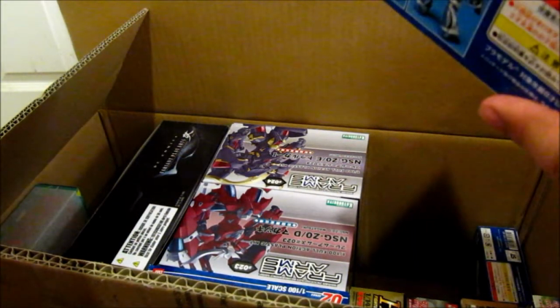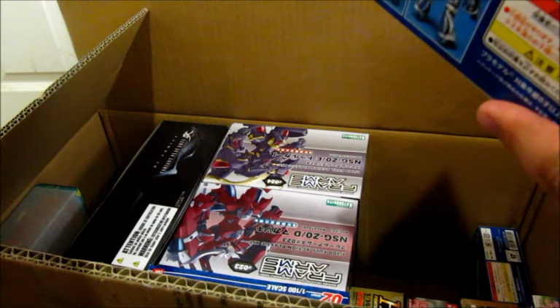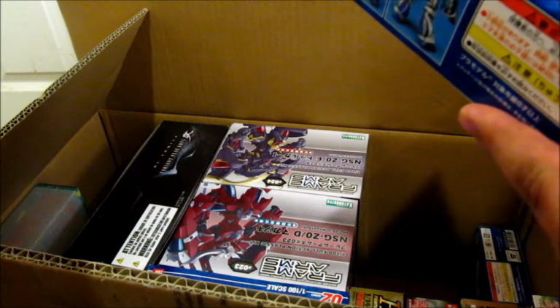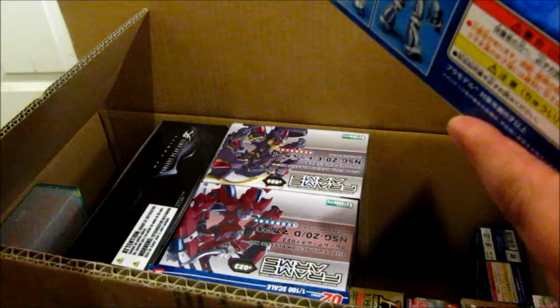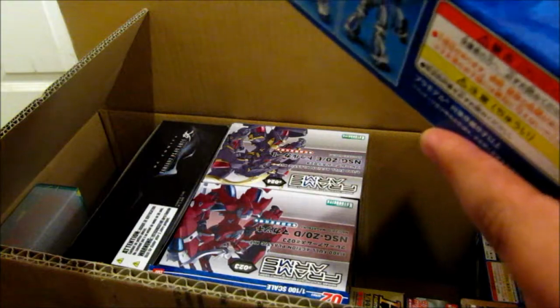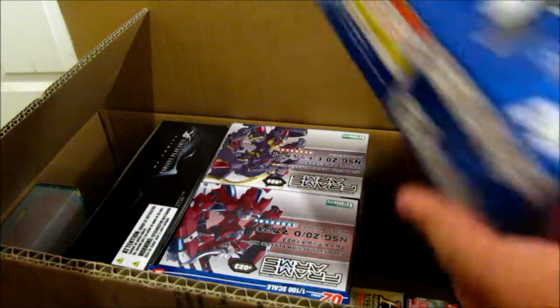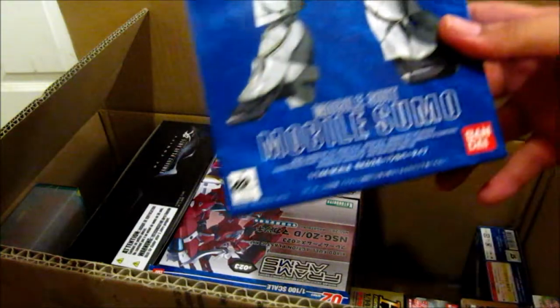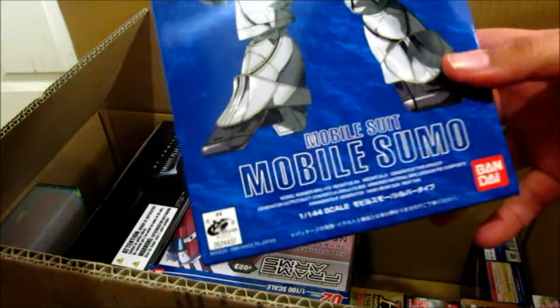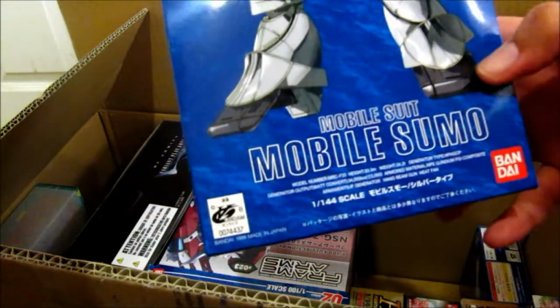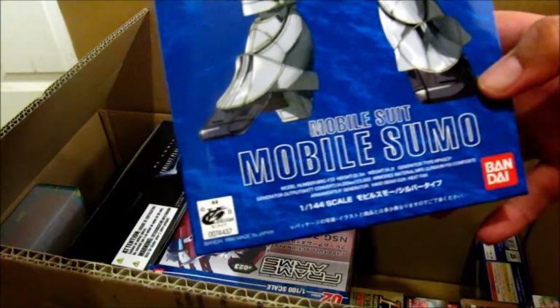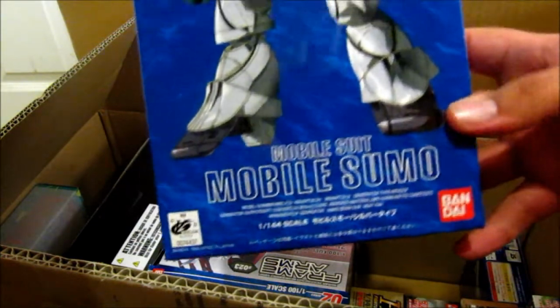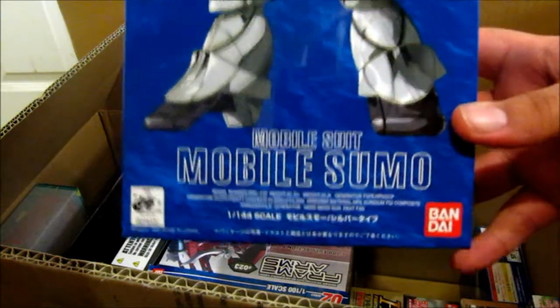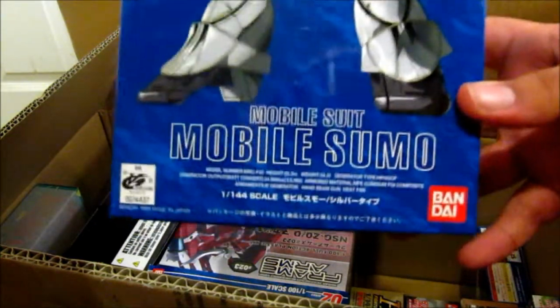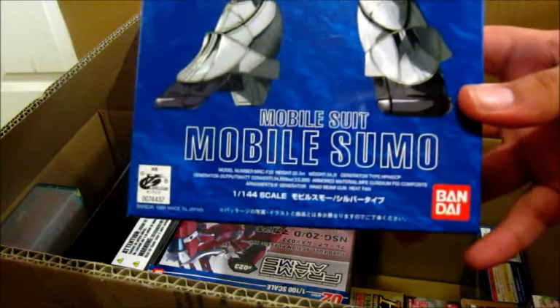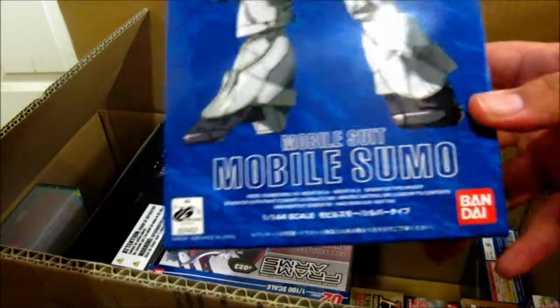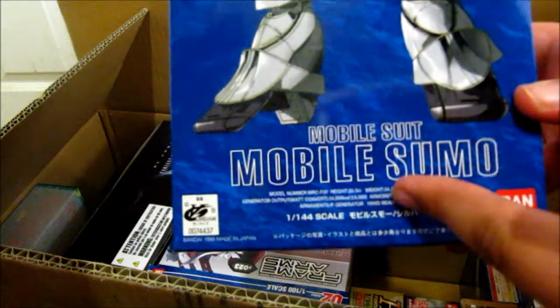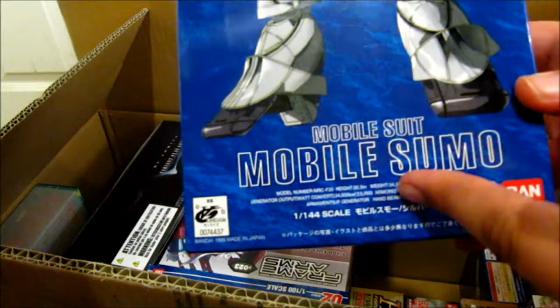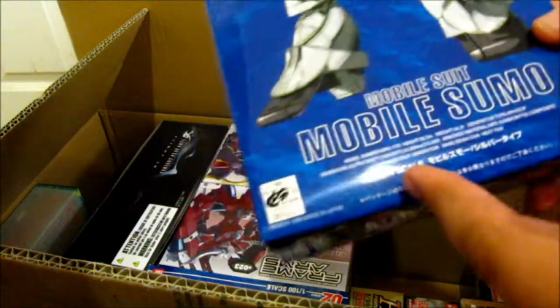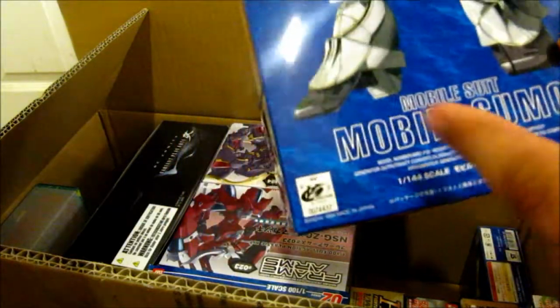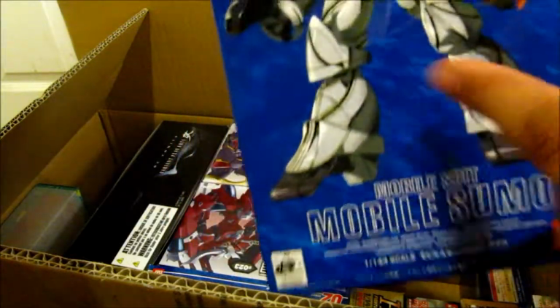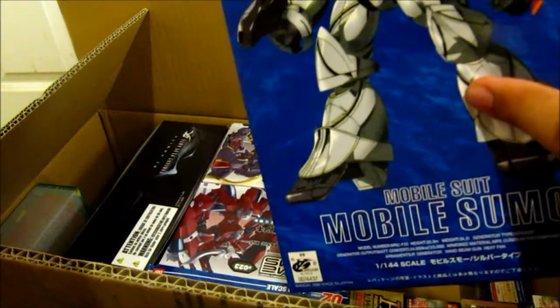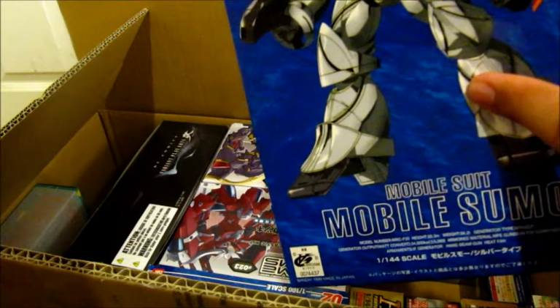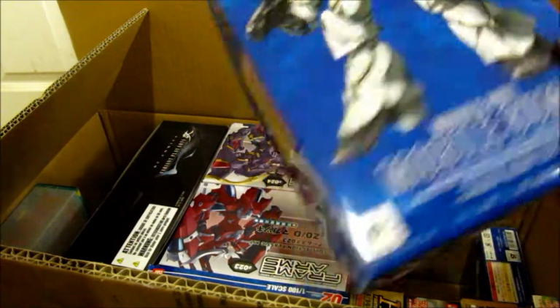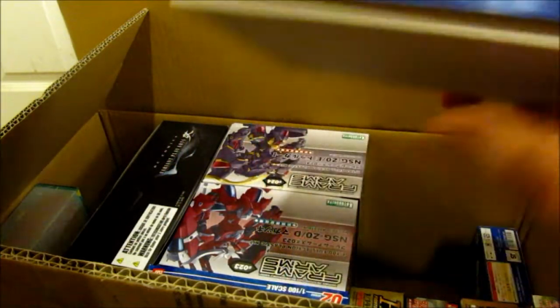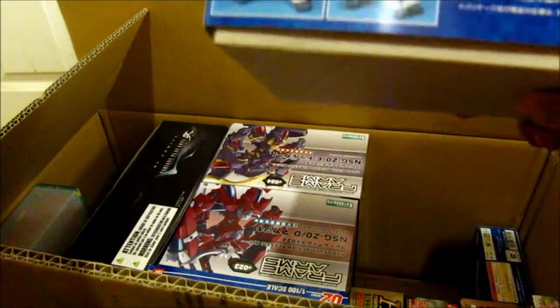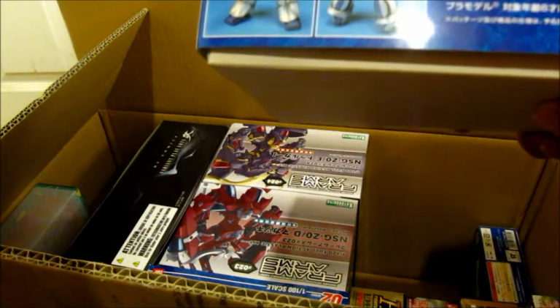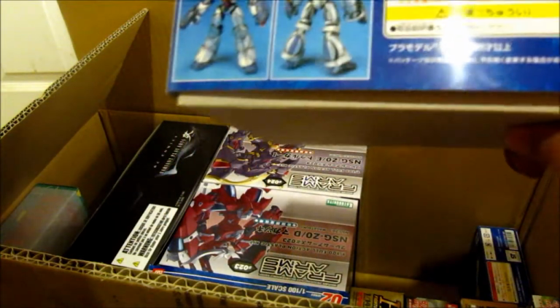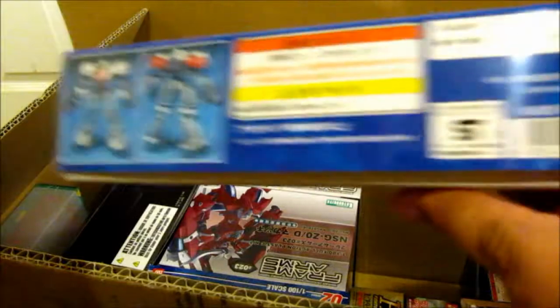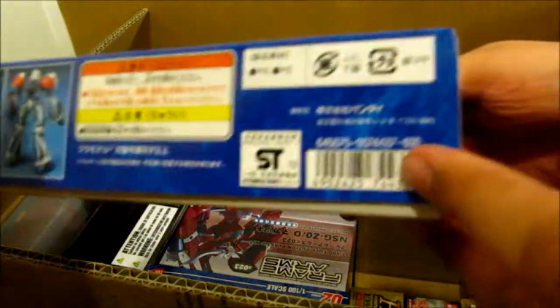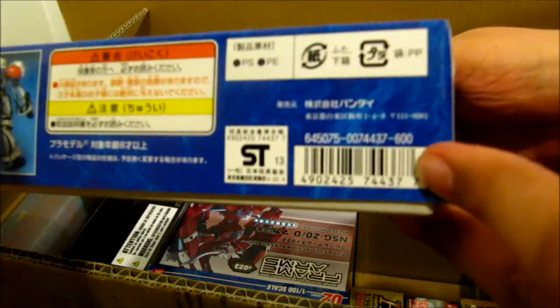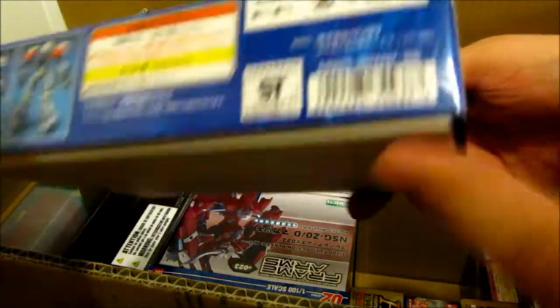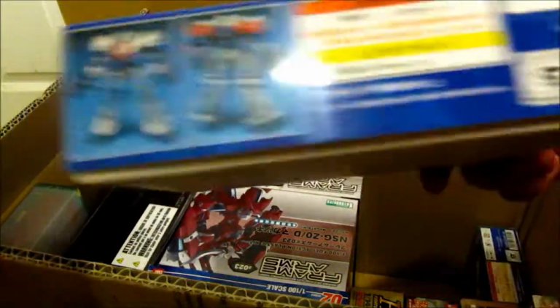I also got the no-grade 1/144 Mobile Sumo from the Turn A series. This is actually the silver version. It was like 600 yen, so about 6 bucks.